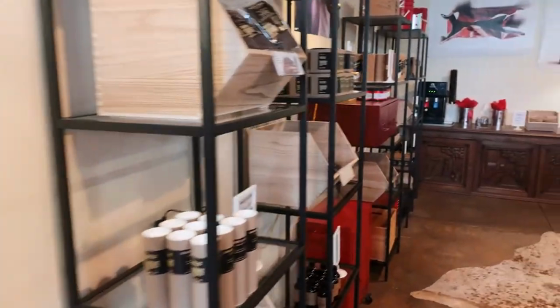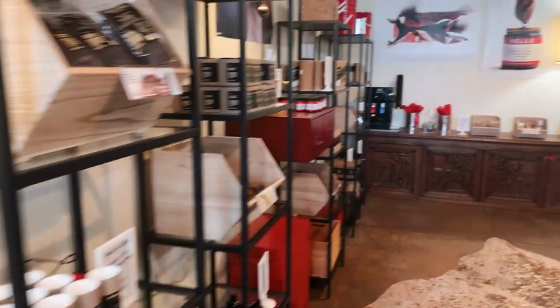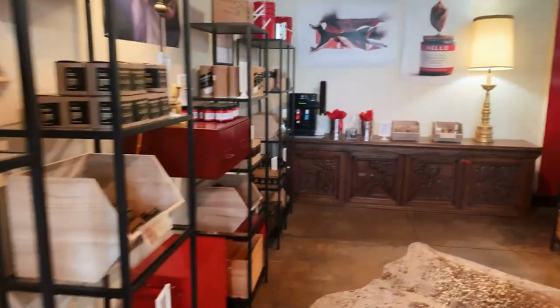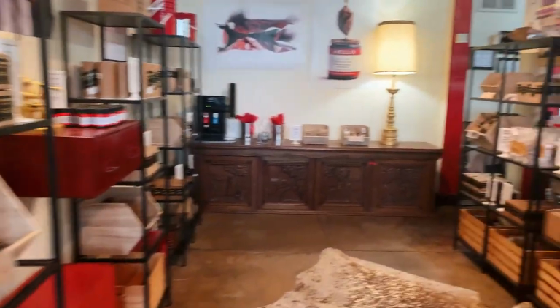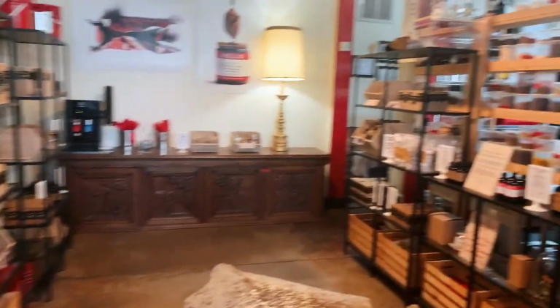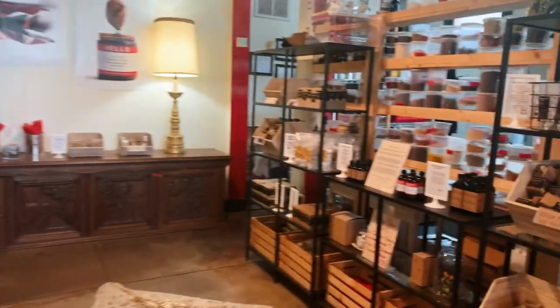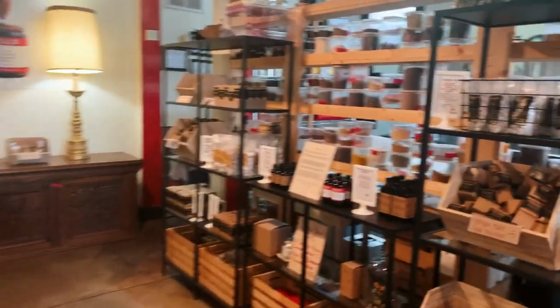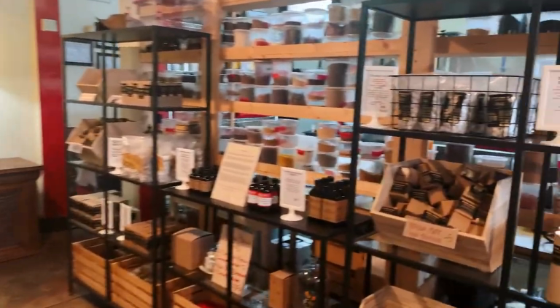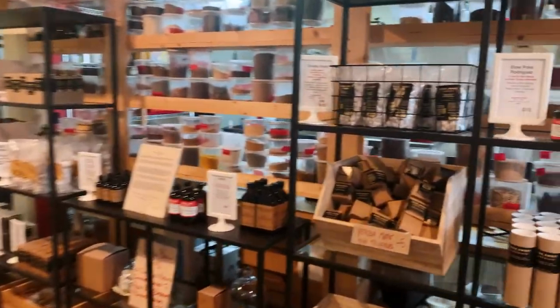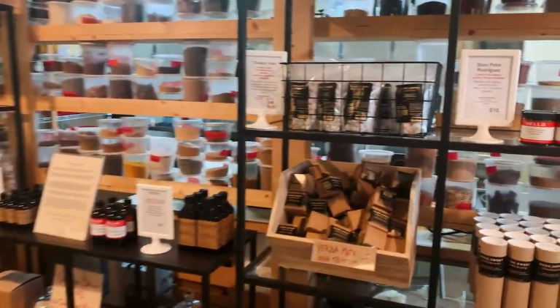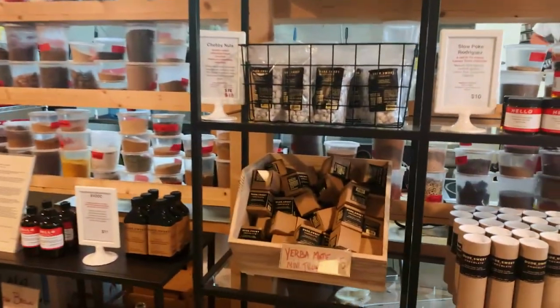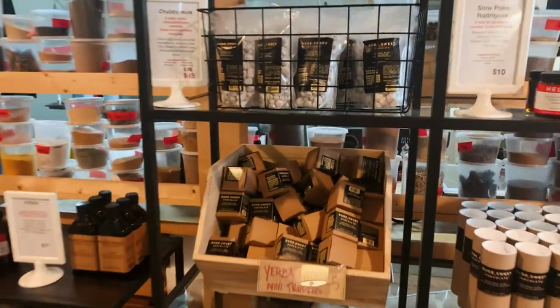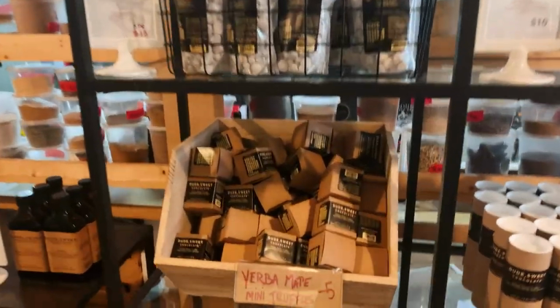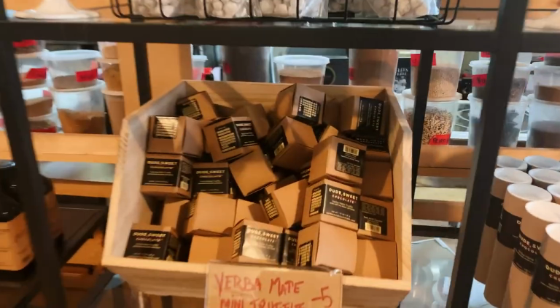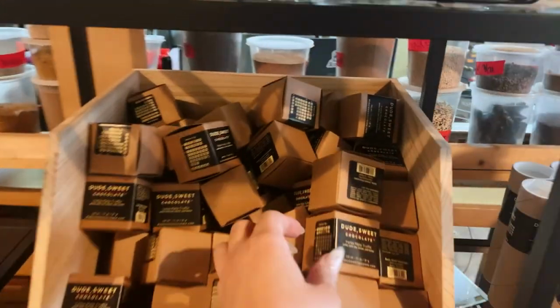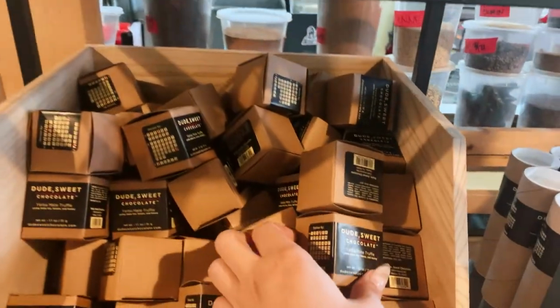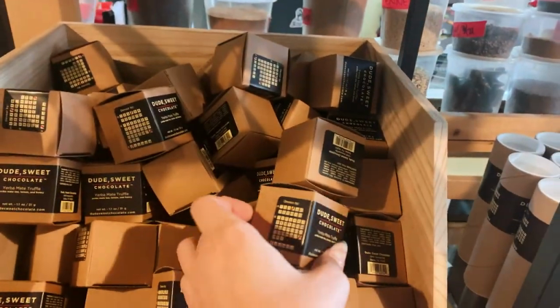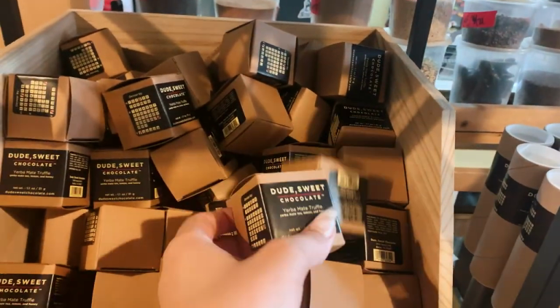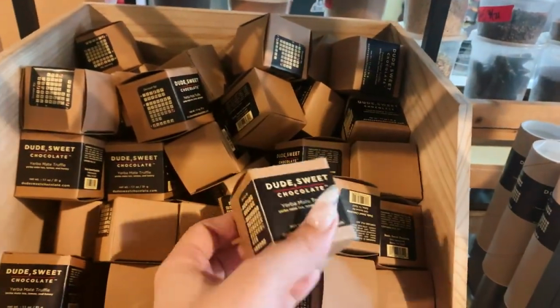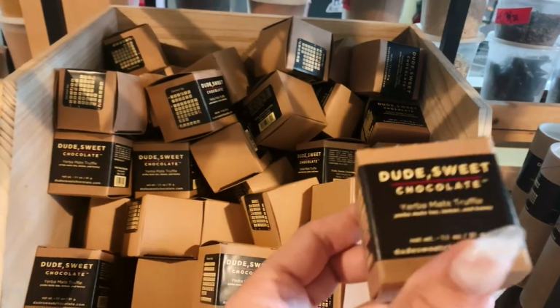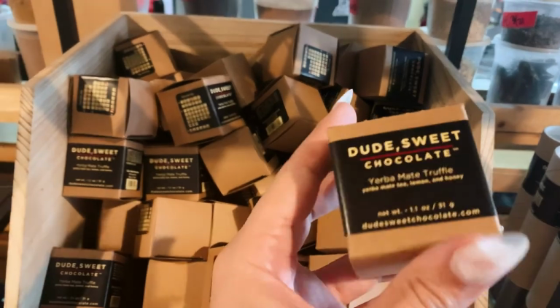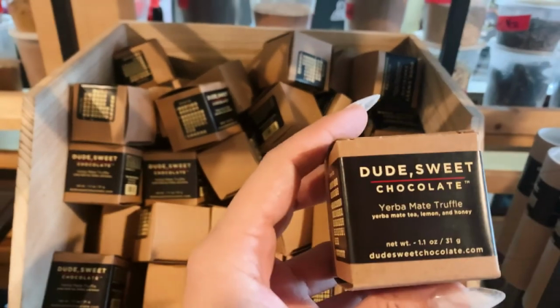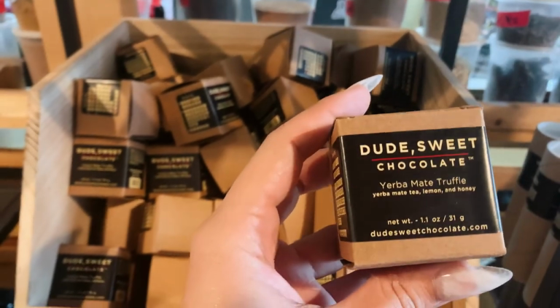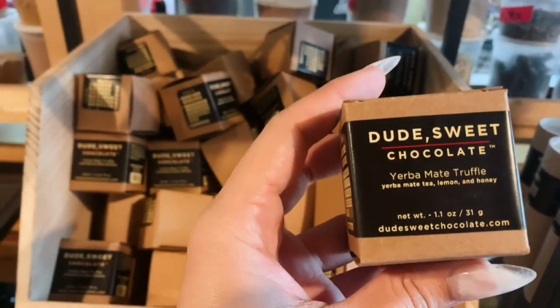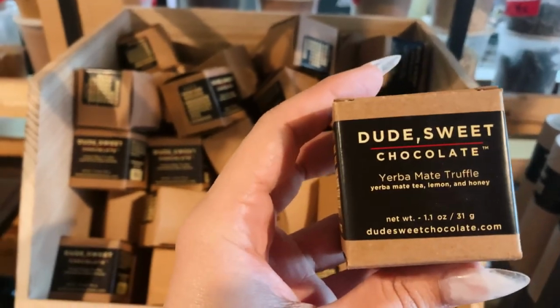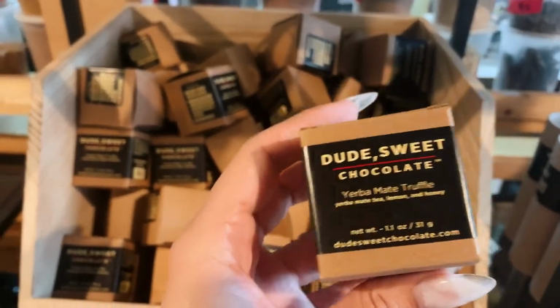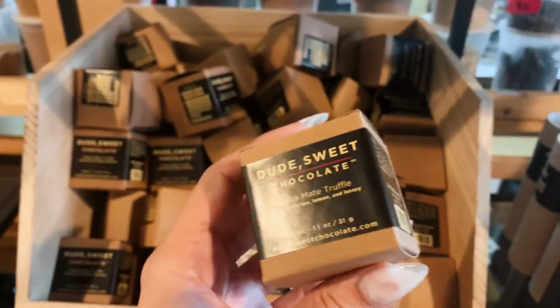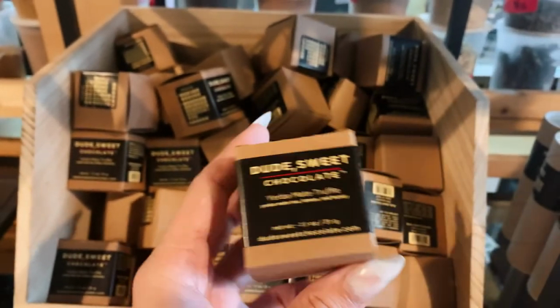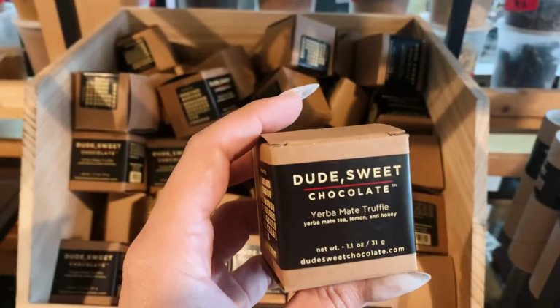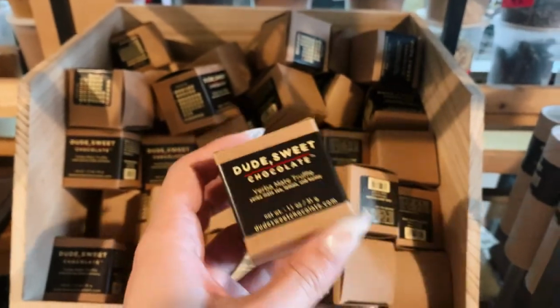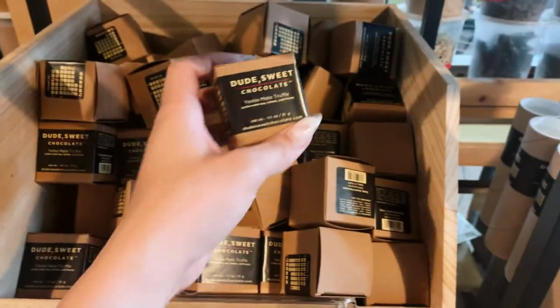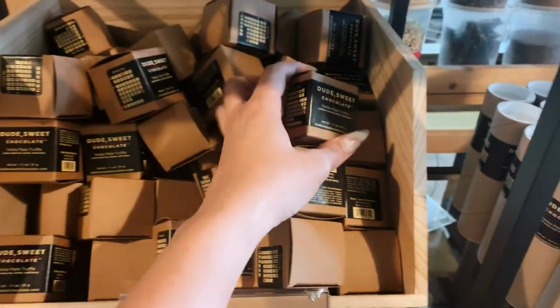After looking around for a little bit, I decided to grab some chubby nuts, which are candied salted nuts in white and dark chocolate. They are honestly amazing, and if you decide to stop in, don't forget to say hi to Eddie and let him know I sent you.